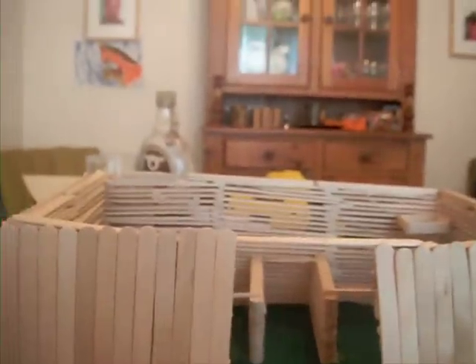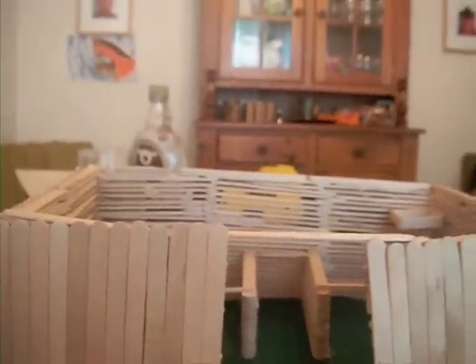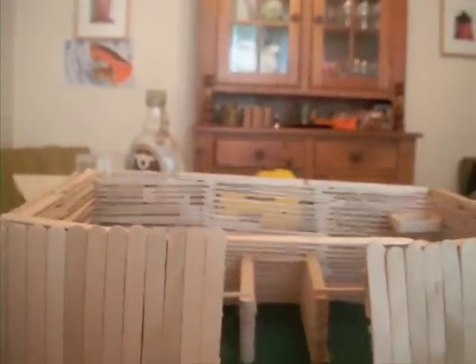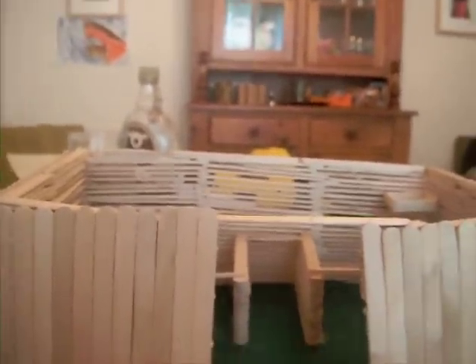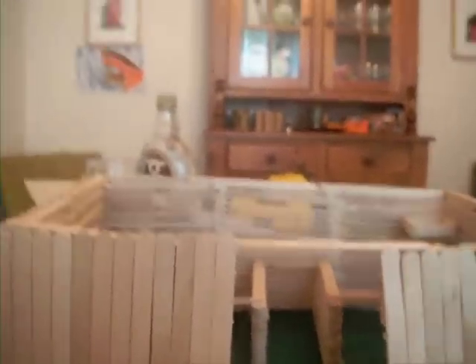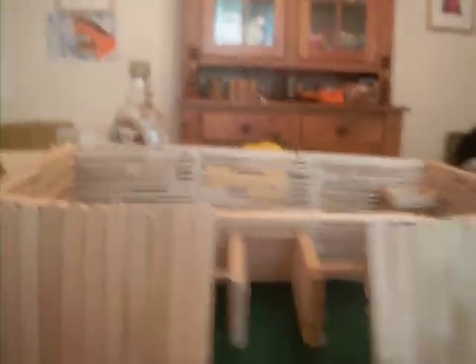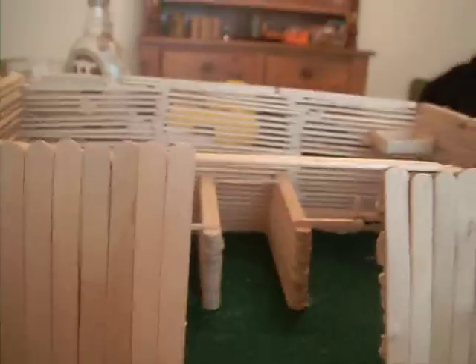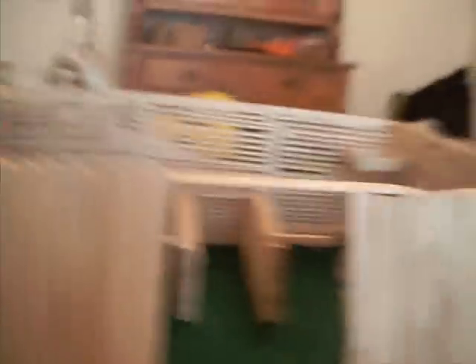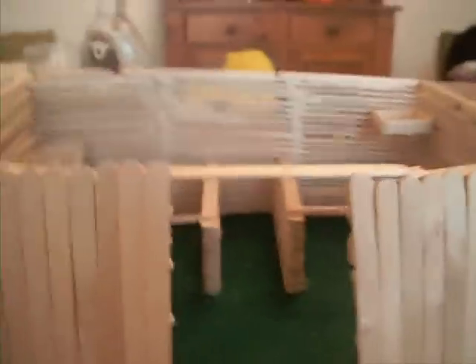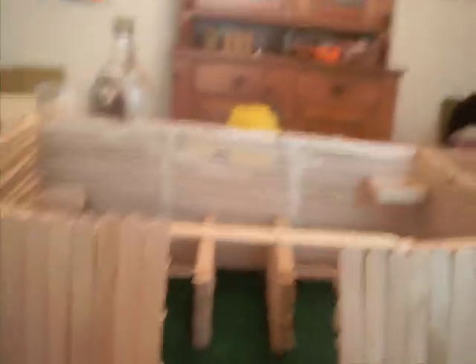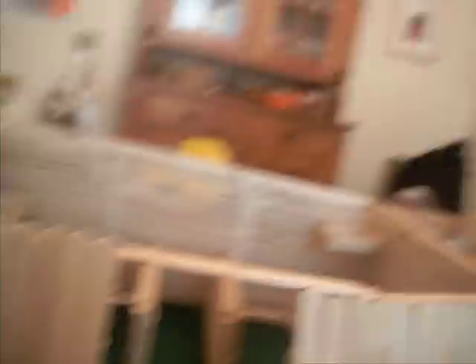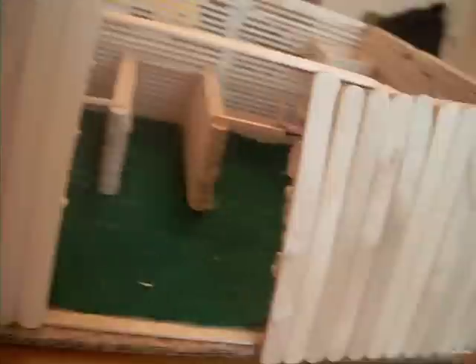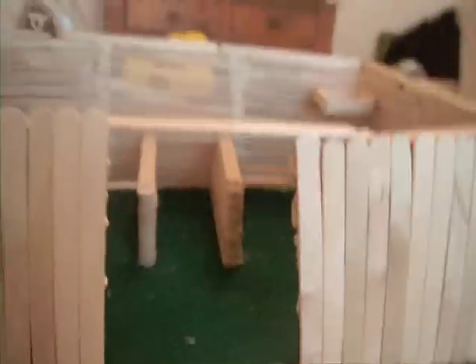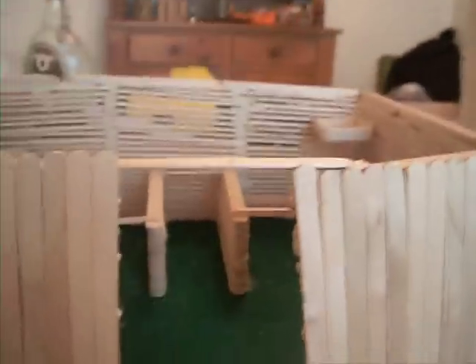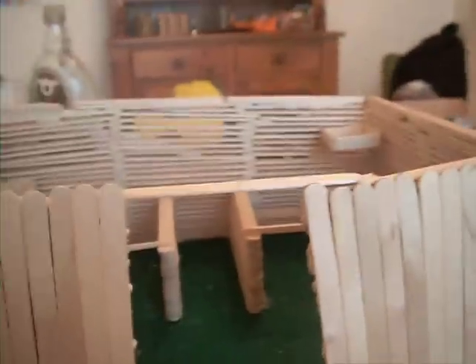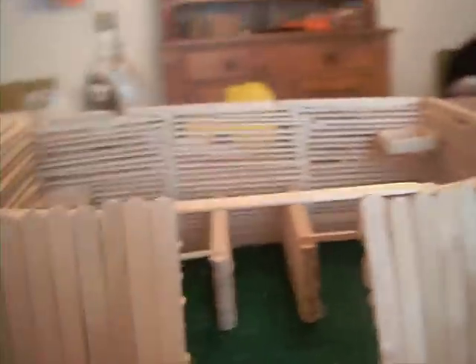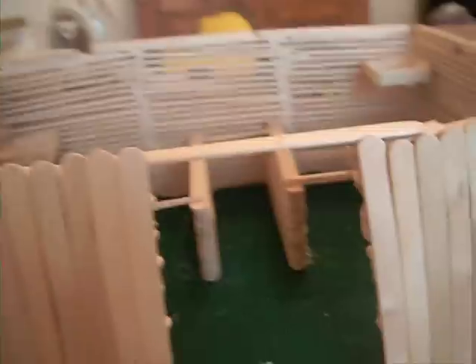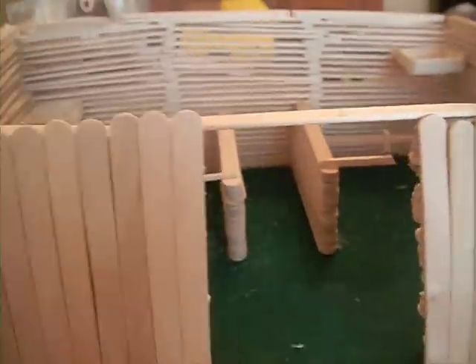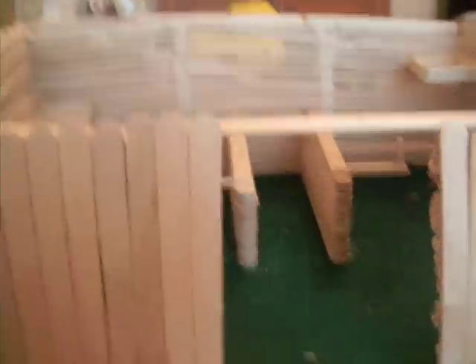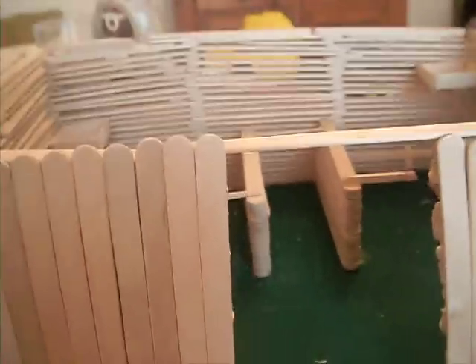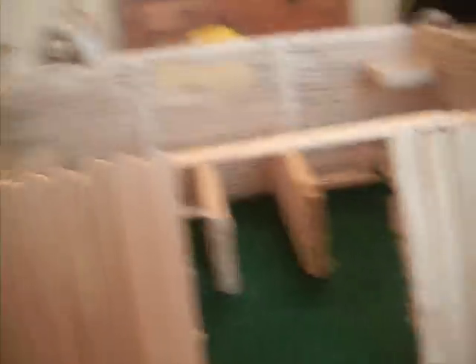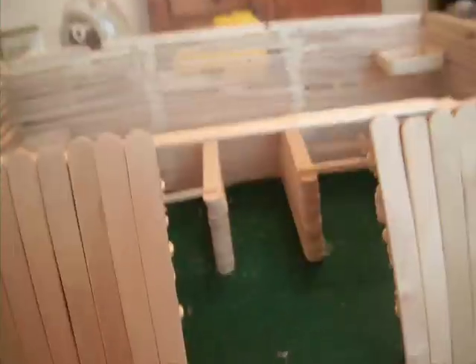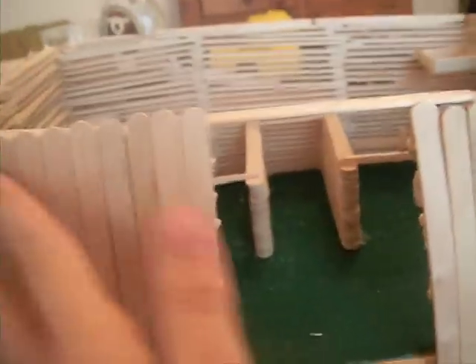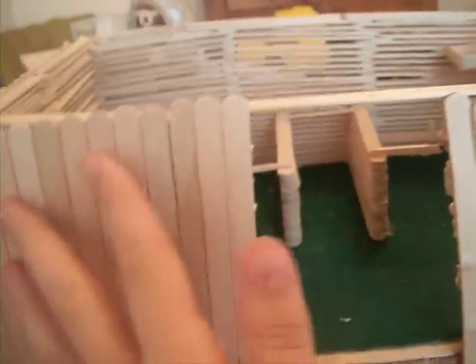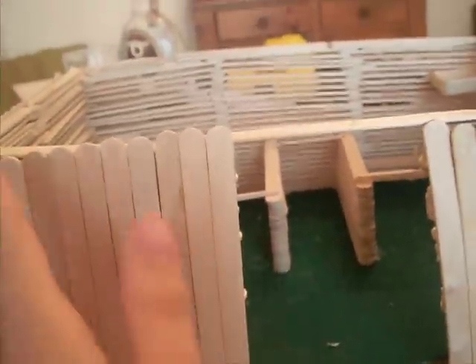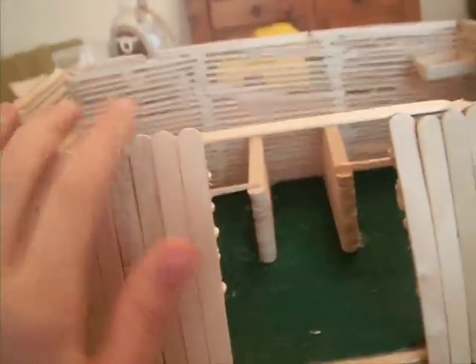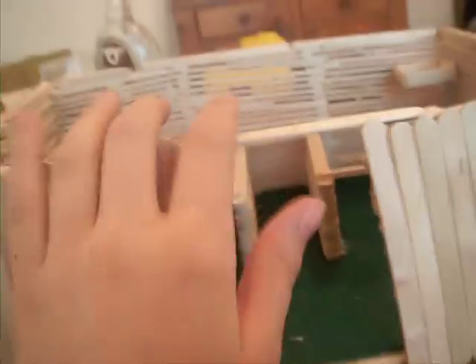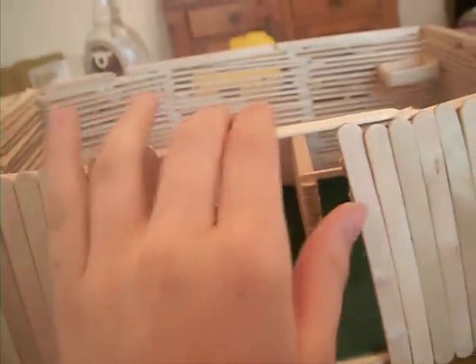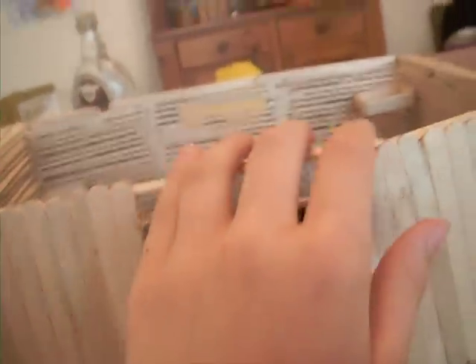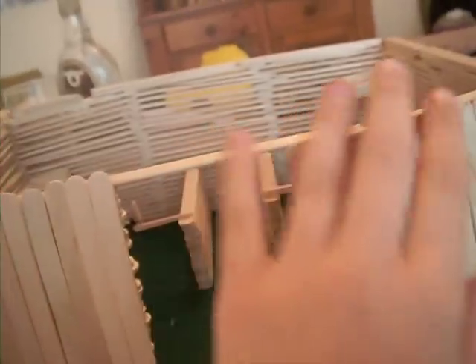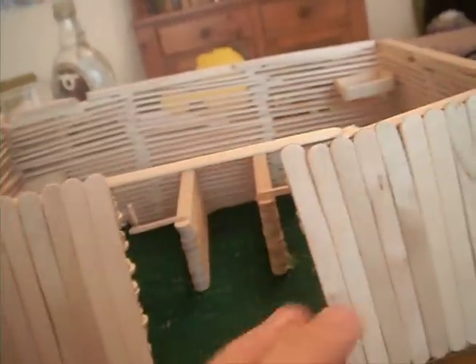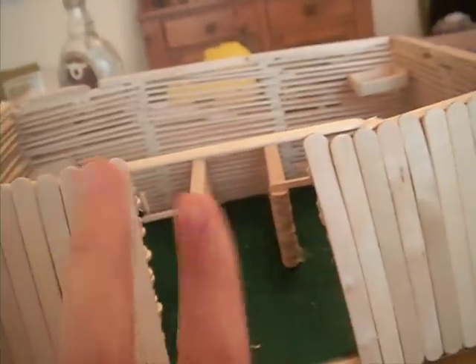Hello, this is Whistling Dixie, and today I'm going to show you stuff I made for Mishlike Horses, part two.